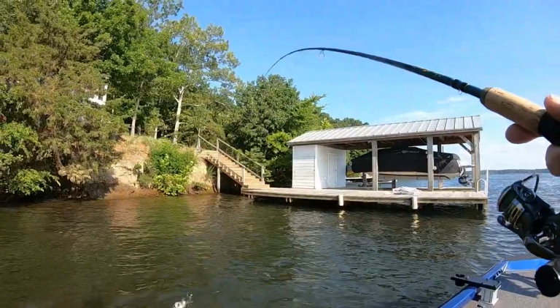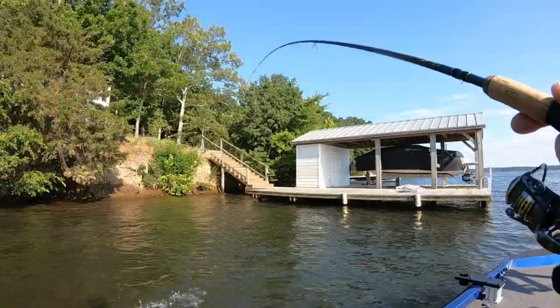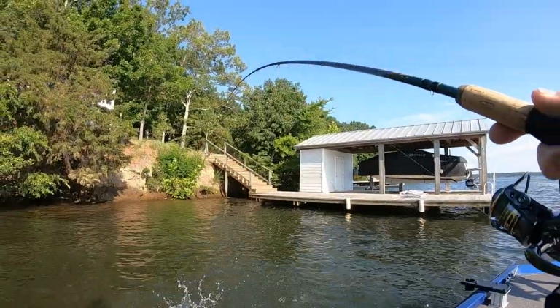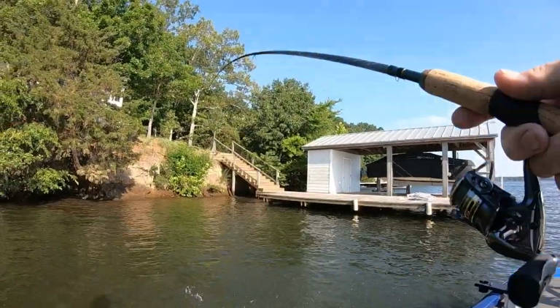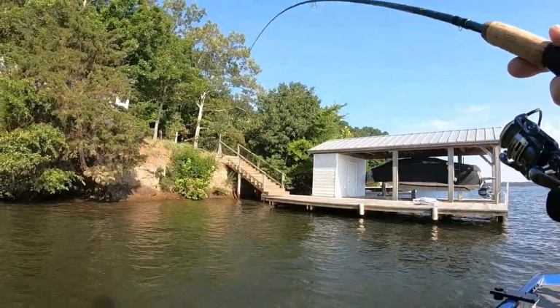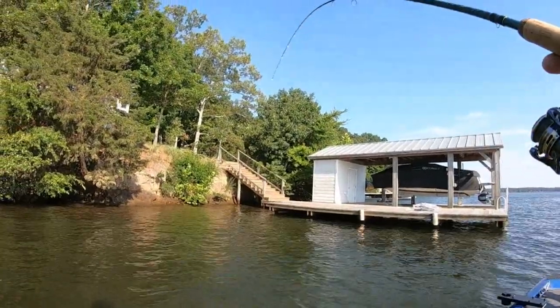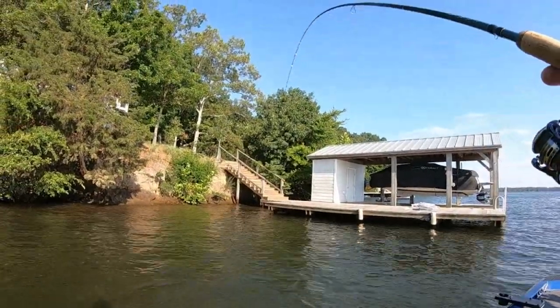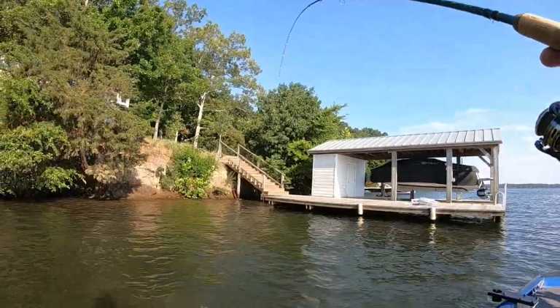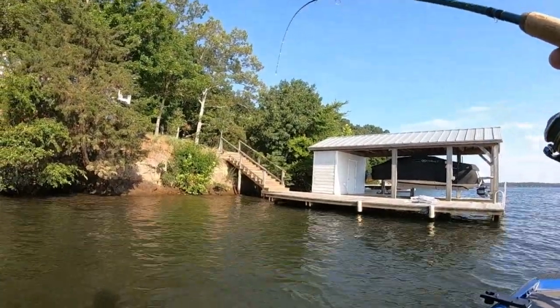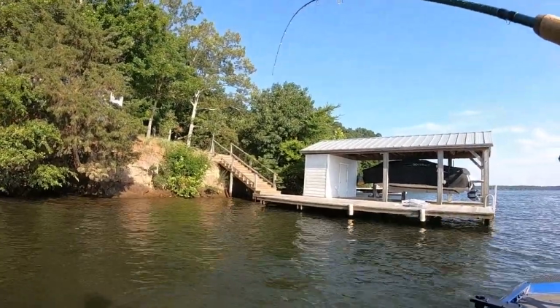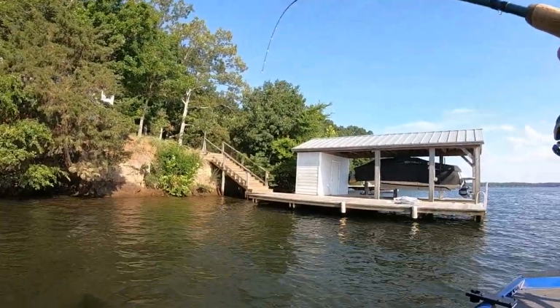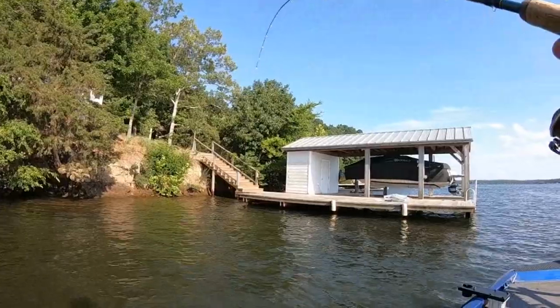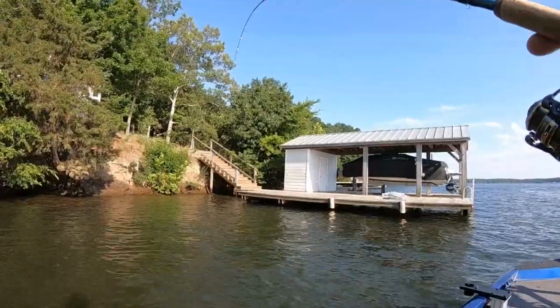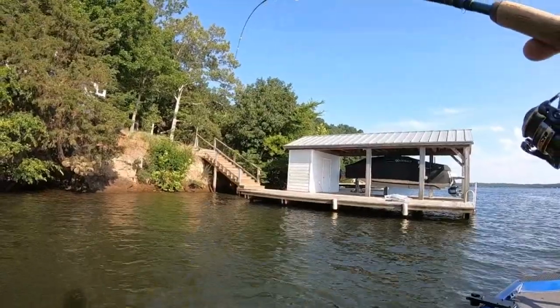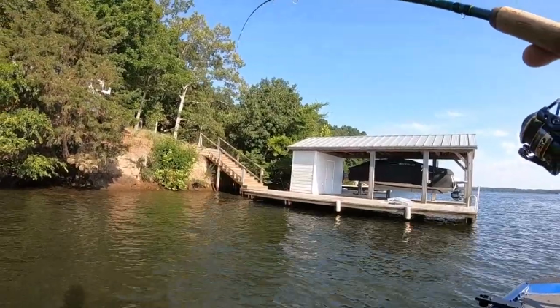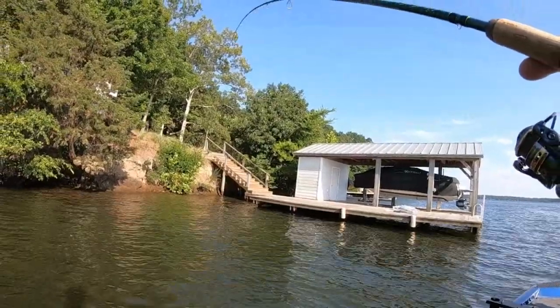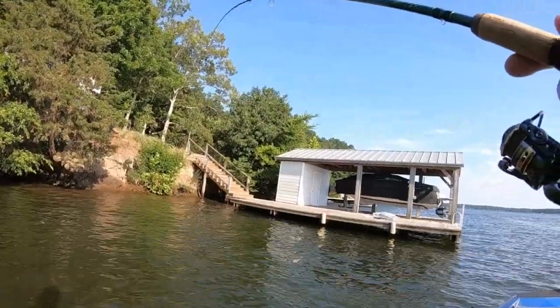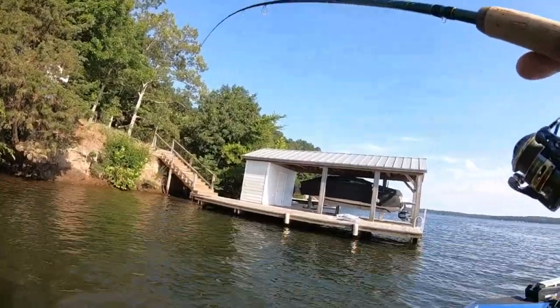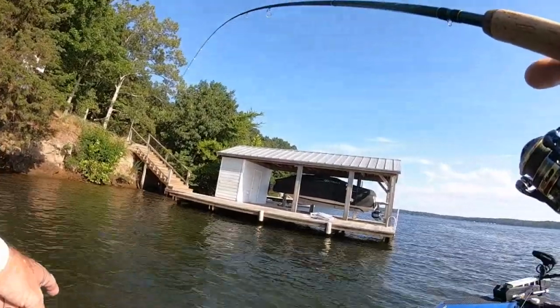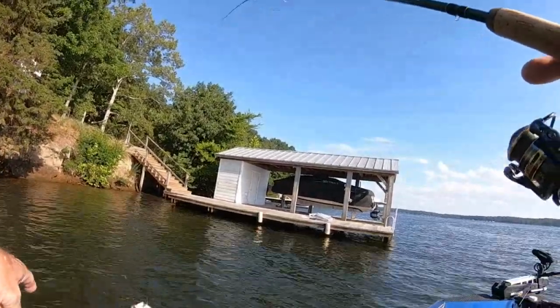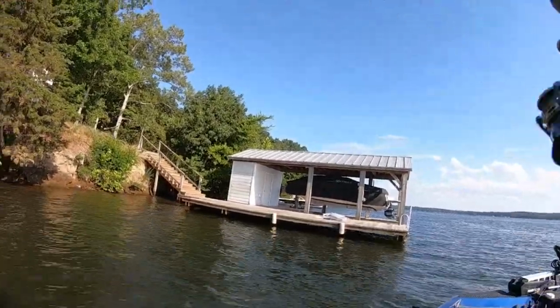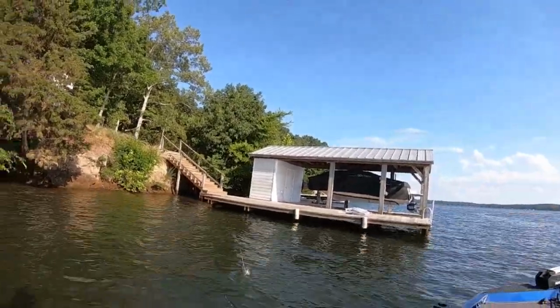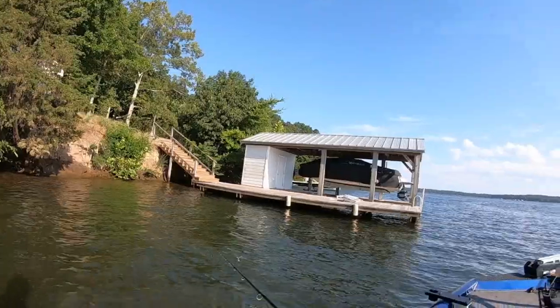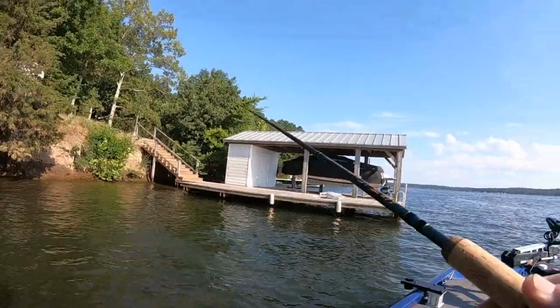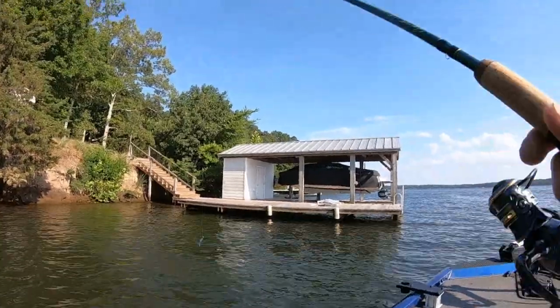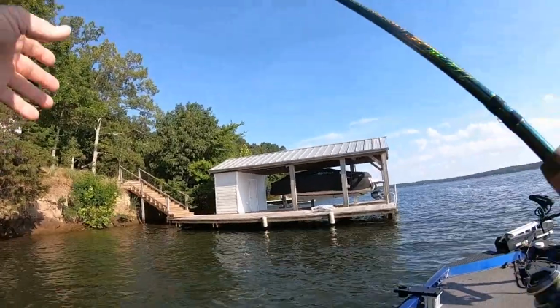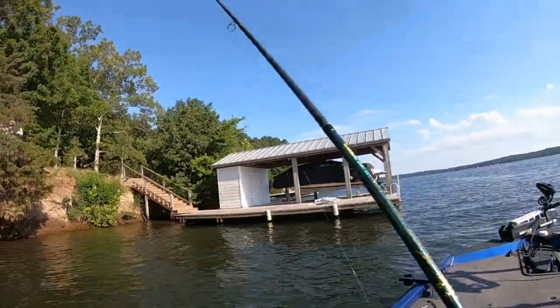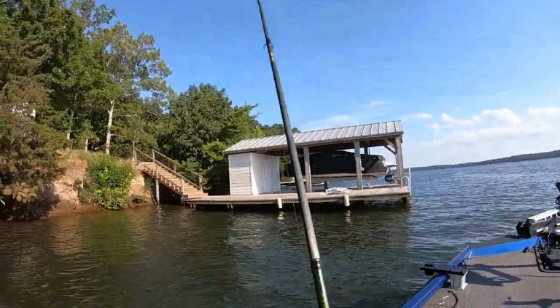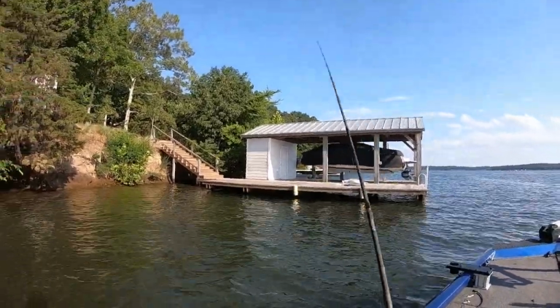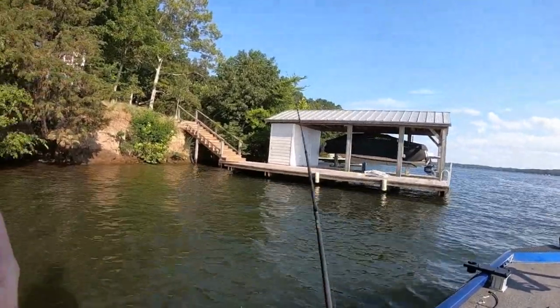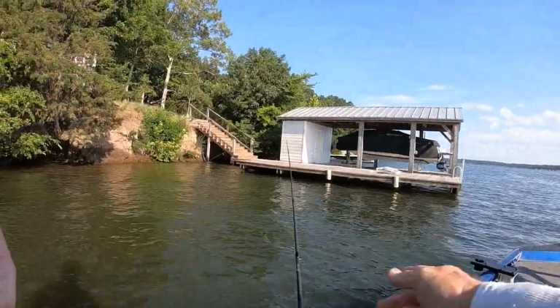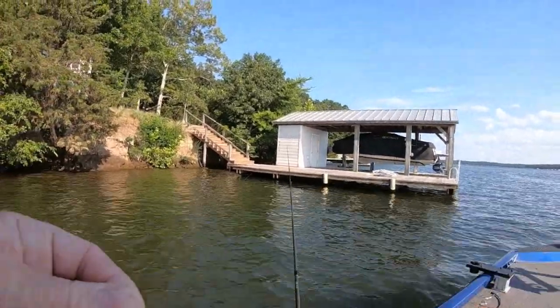Yeah, another bass. This makes six bass, guys. I've only been out here about 20 minutes — six bass and they spit up all those baby shad they've been eating. Little shad have gone everywhere in the water.